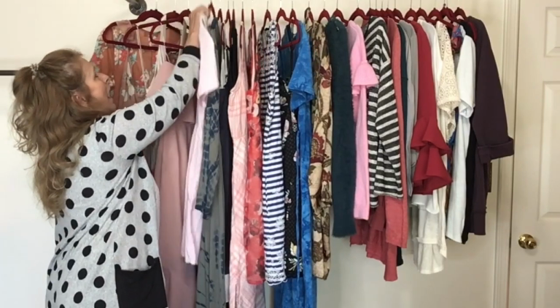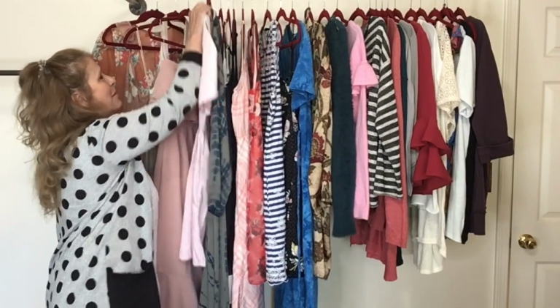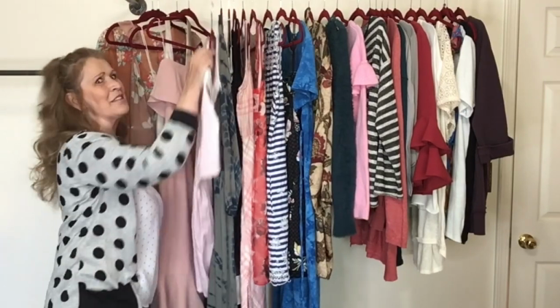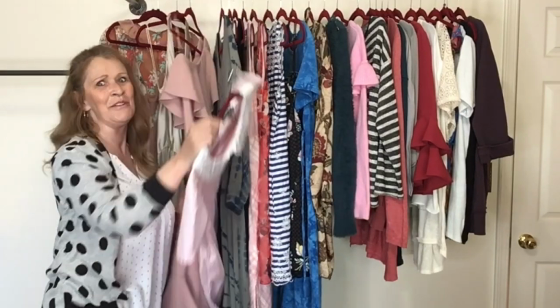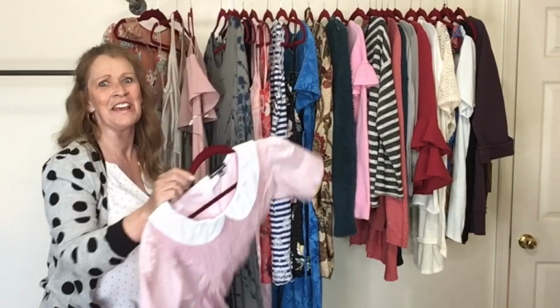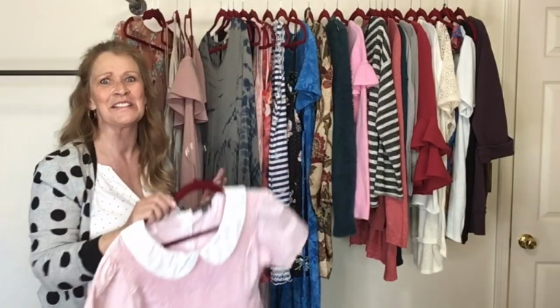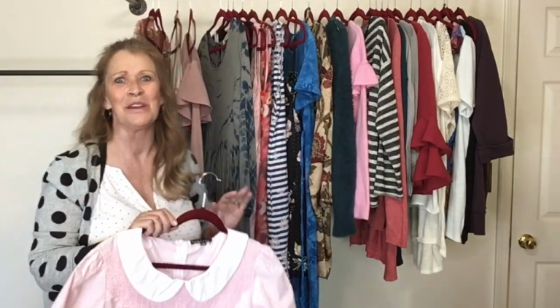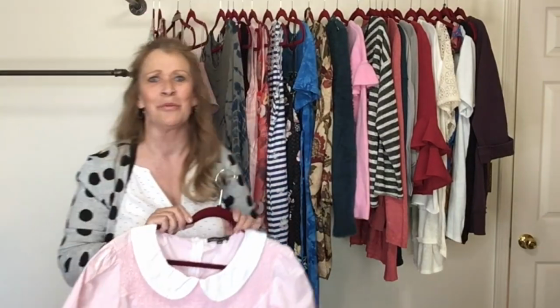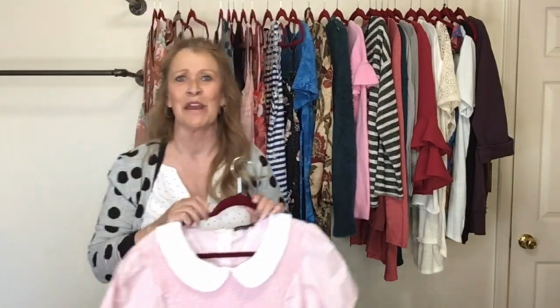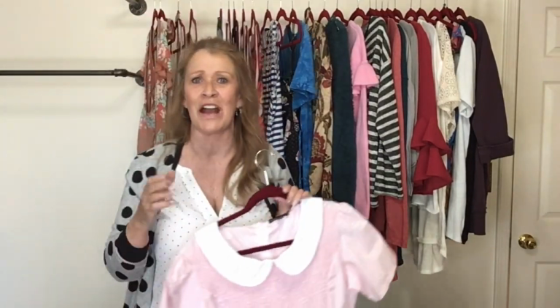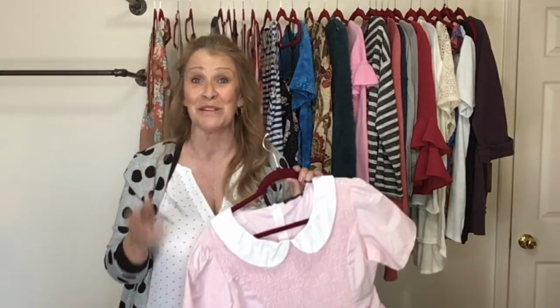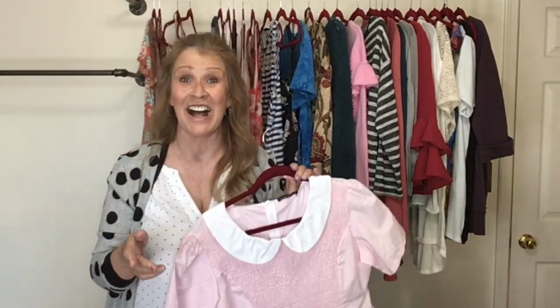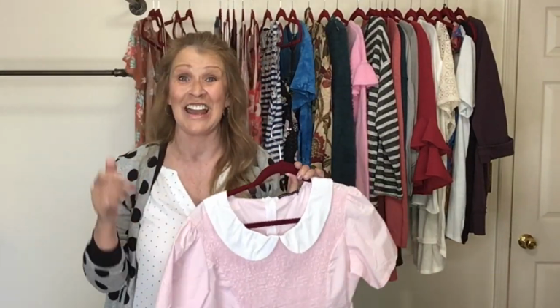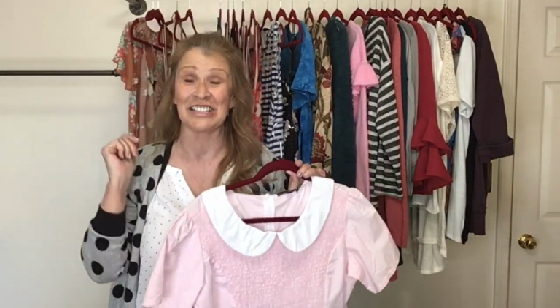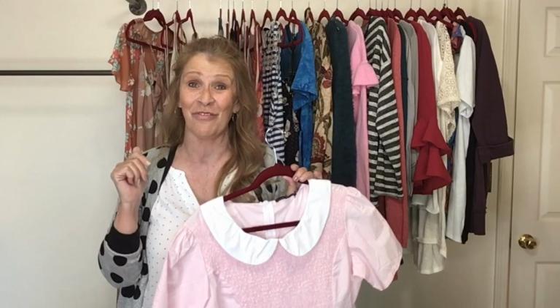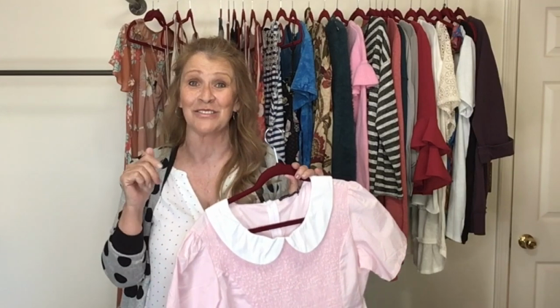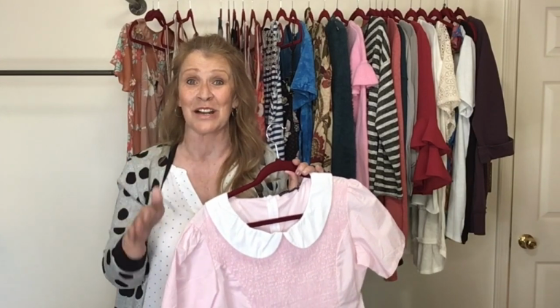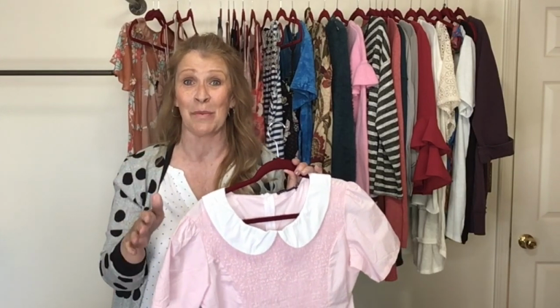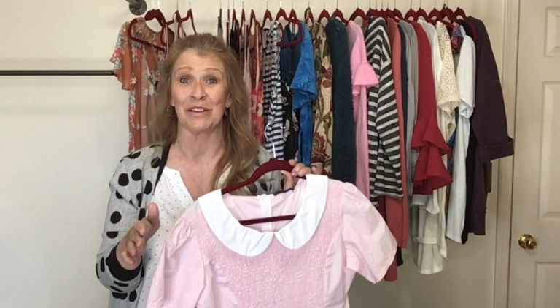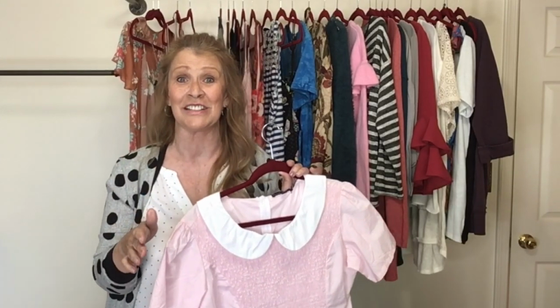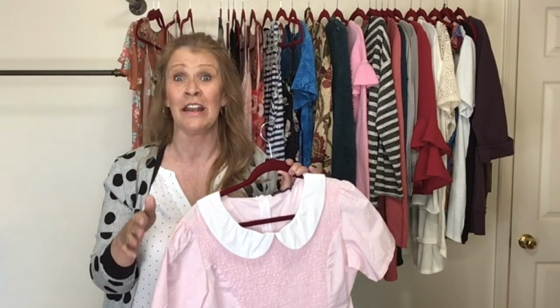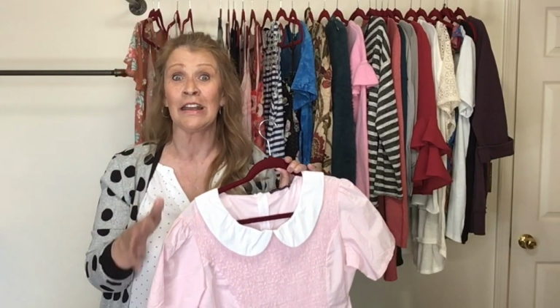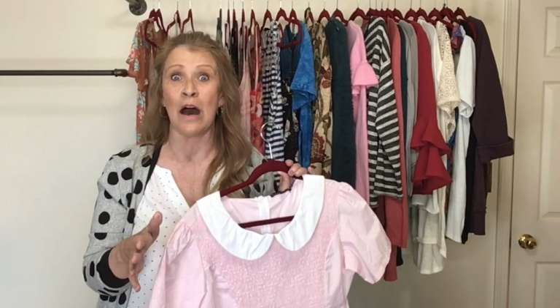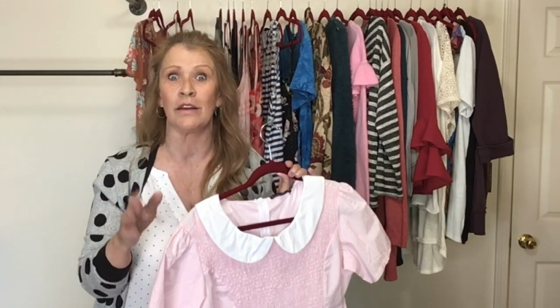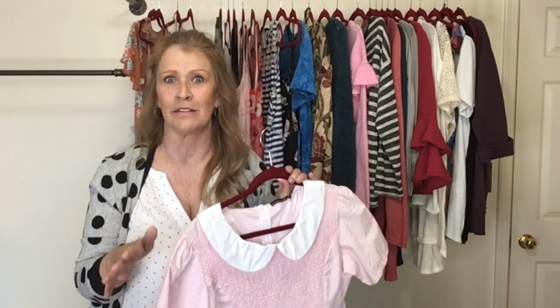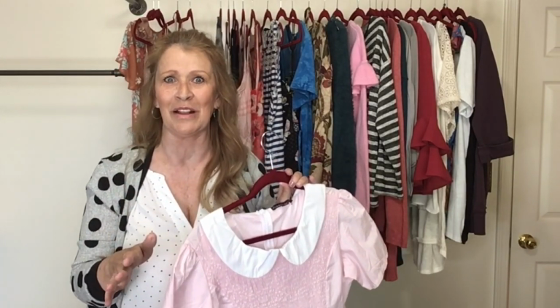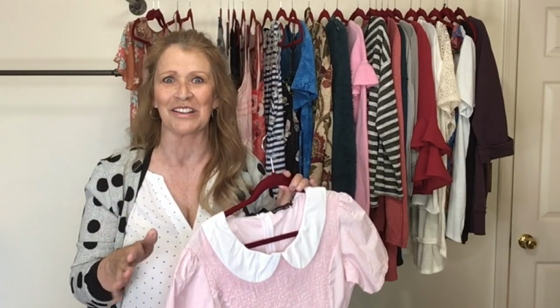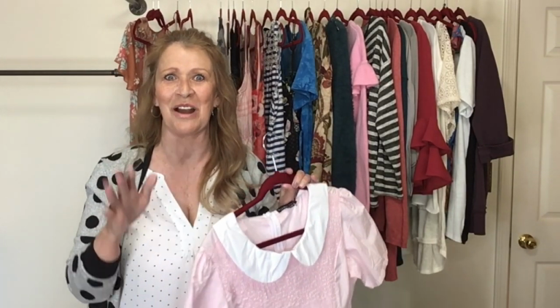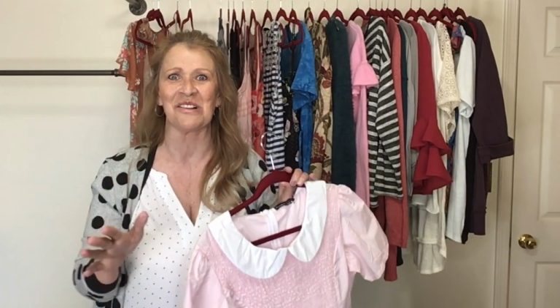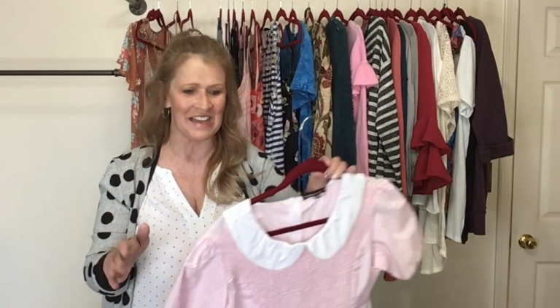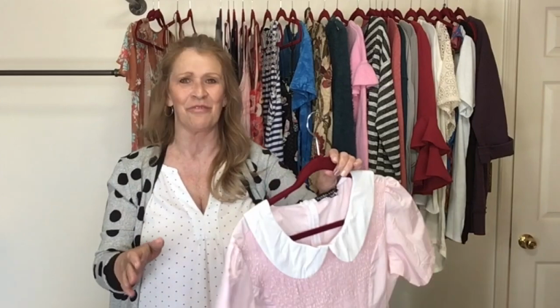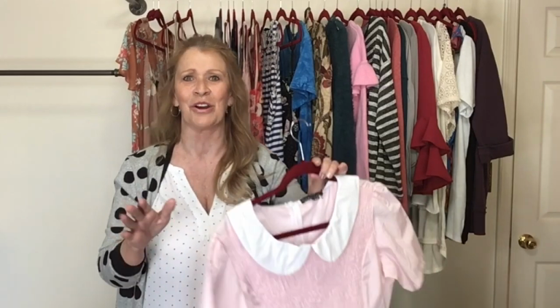I was thrifting this week with my friend Michelle, and she found a Dress the Population gown that's a little bit larger — I was so excited for her.